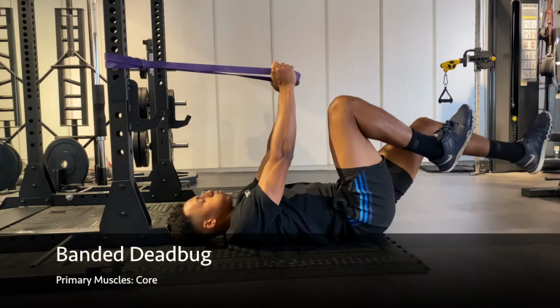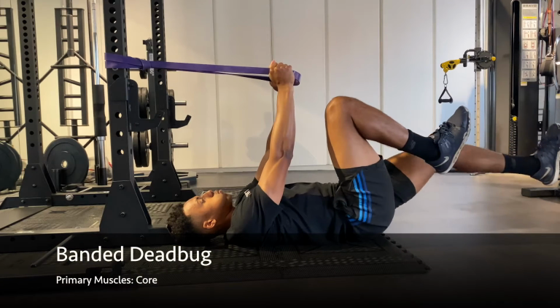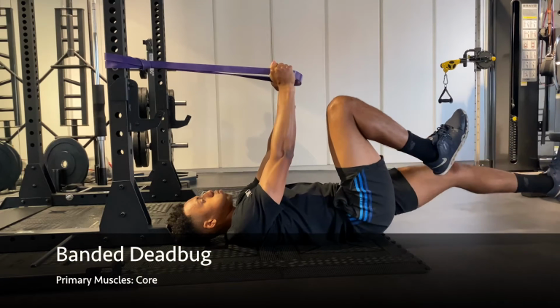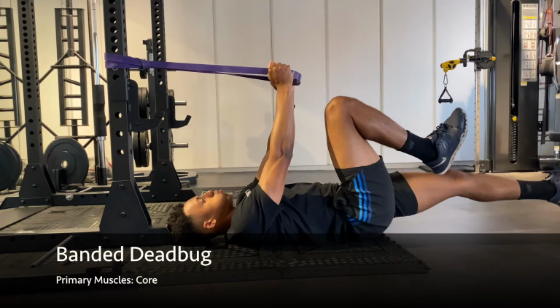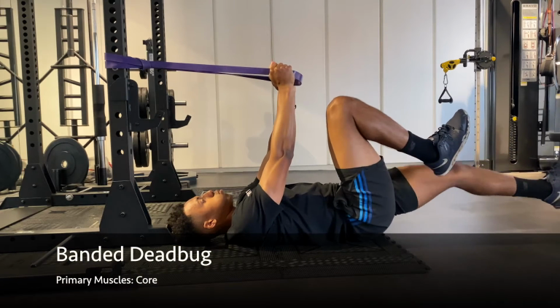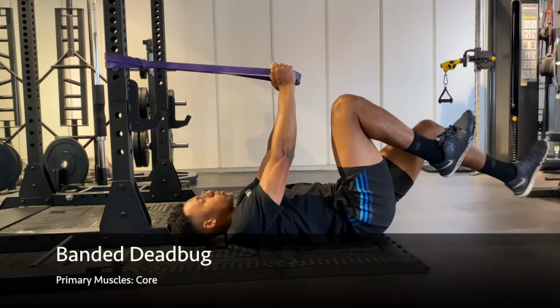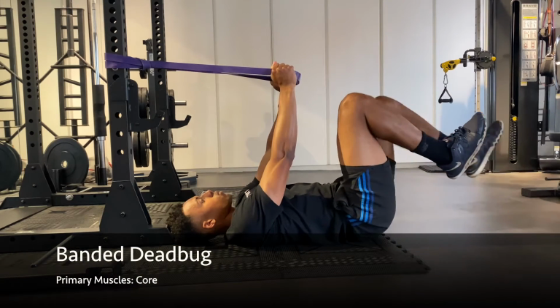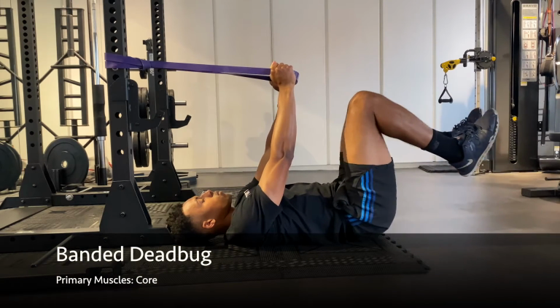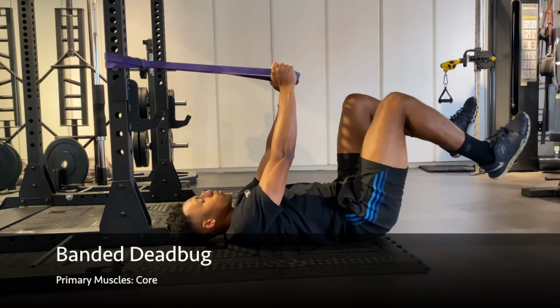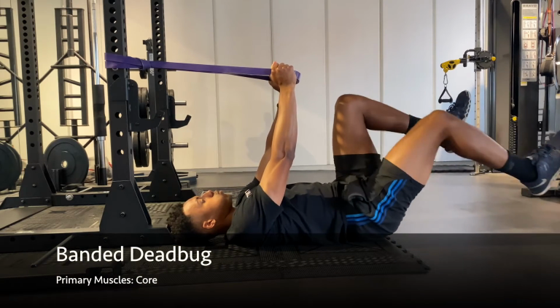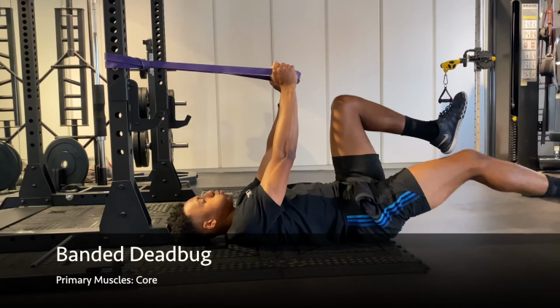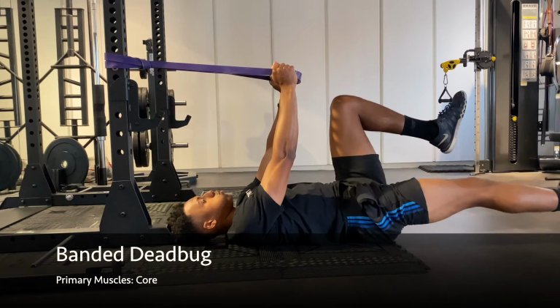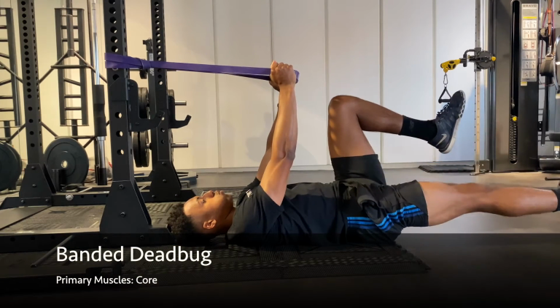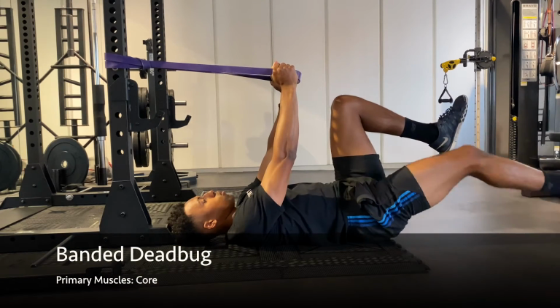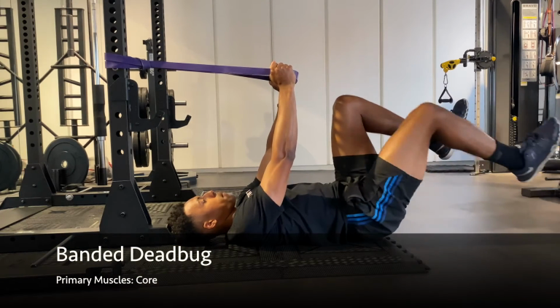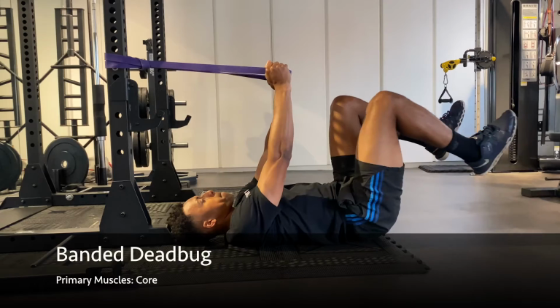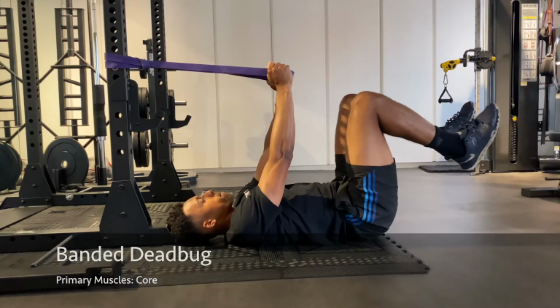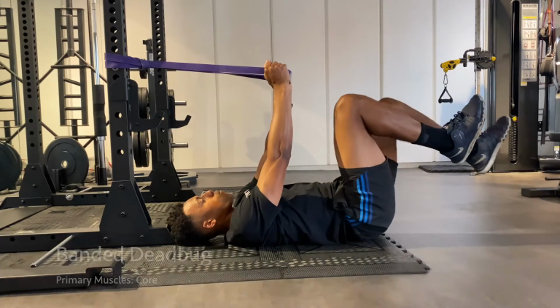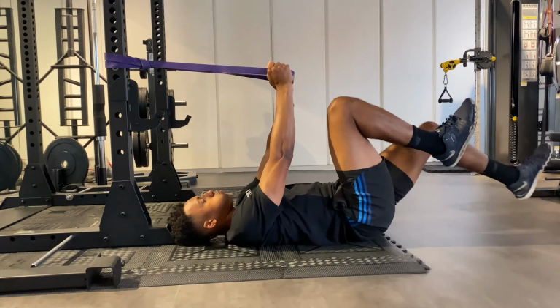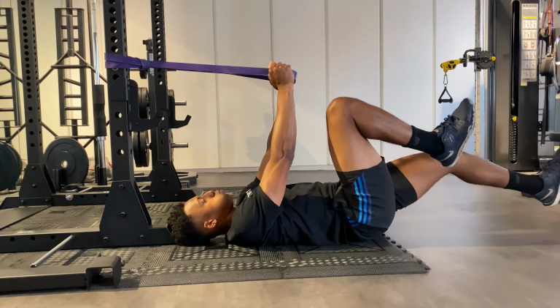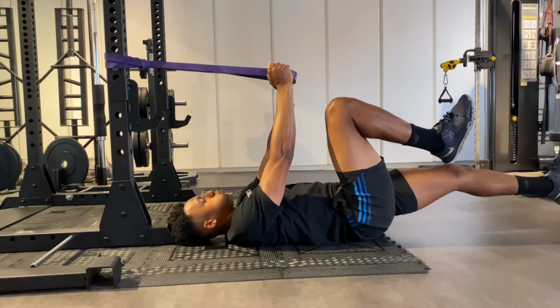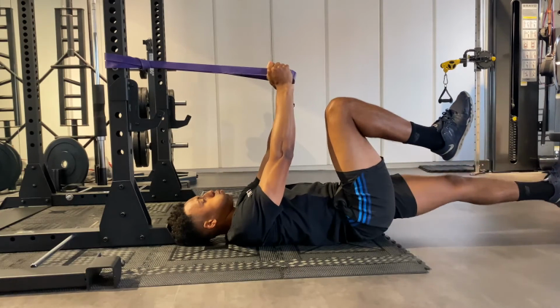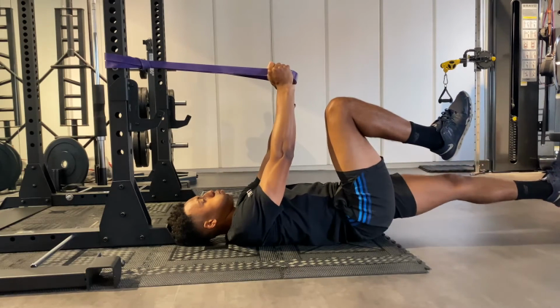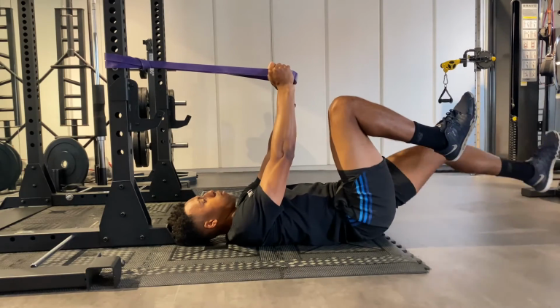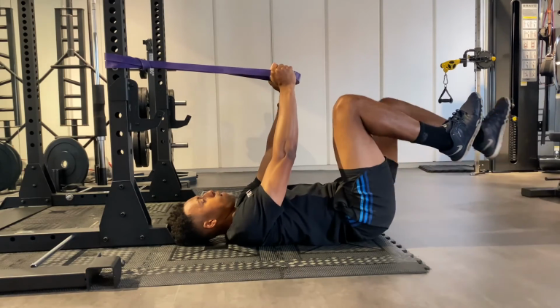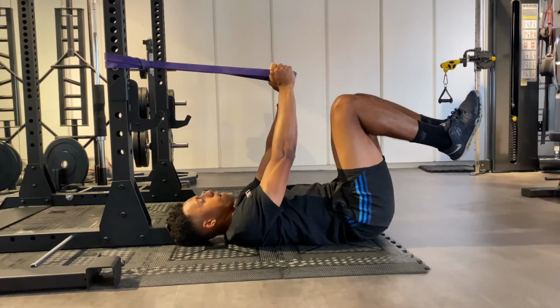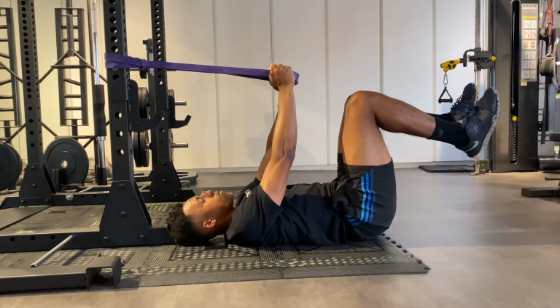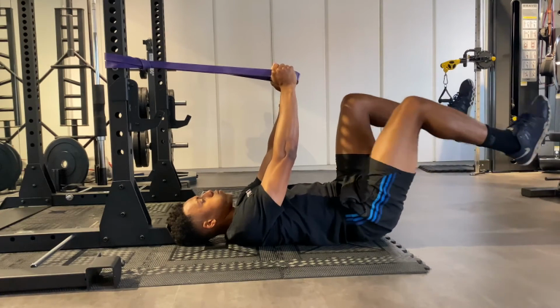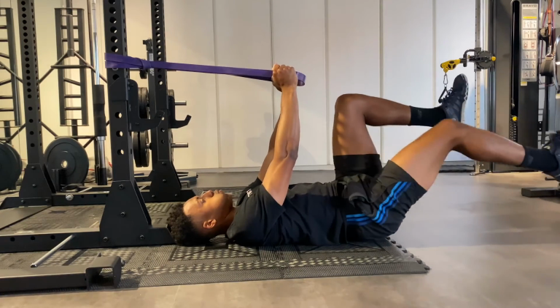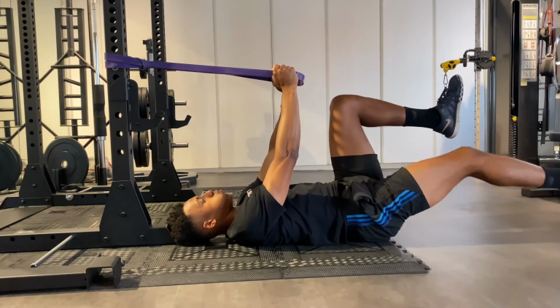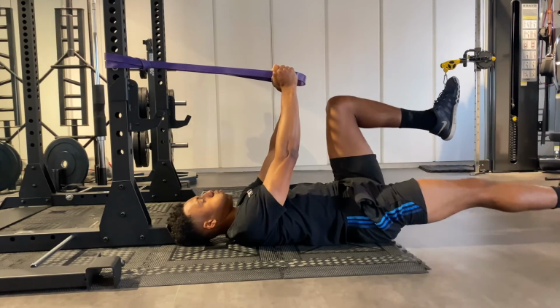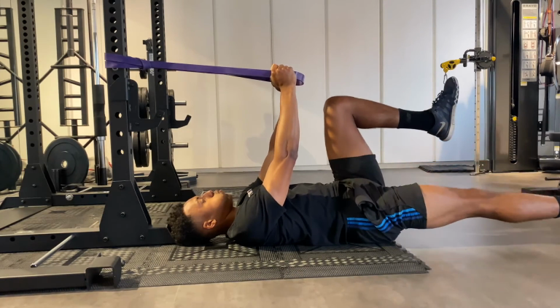Attach your band to a fixed object, grab a hold of it and extend your arms directly above you. Next, bring your knees up towards your chest and focus on creating tension through your midsection.